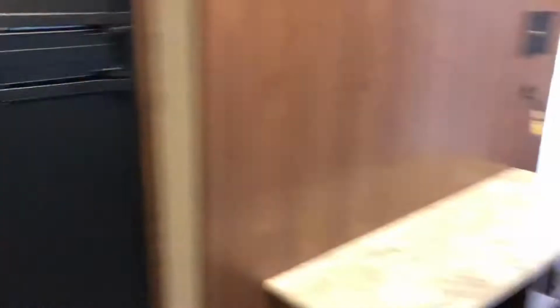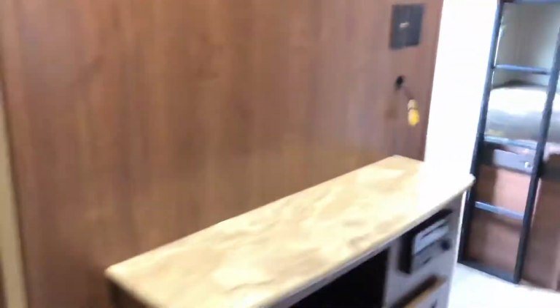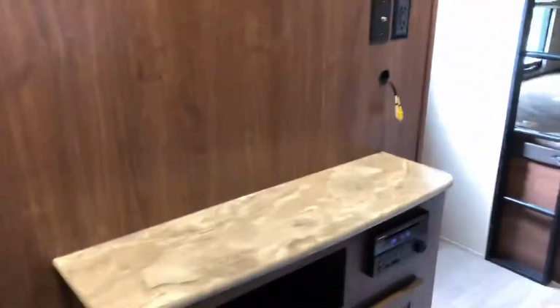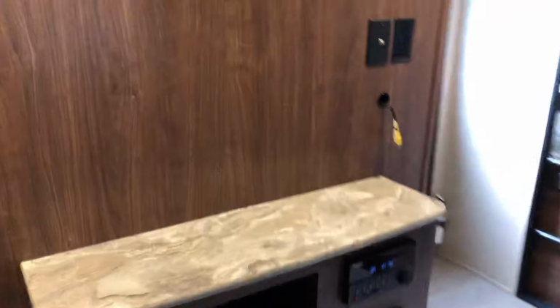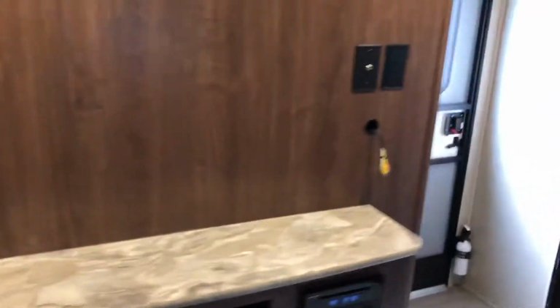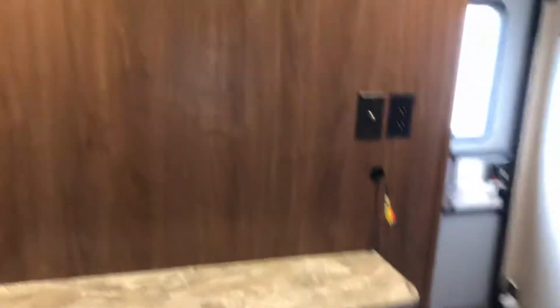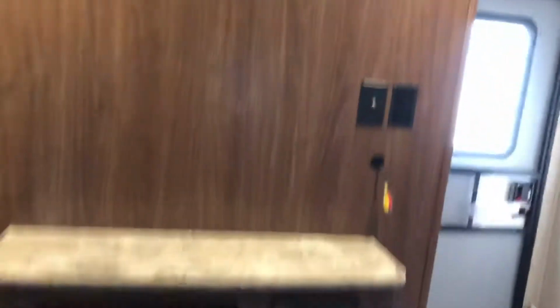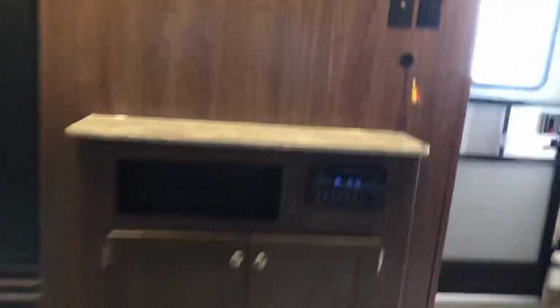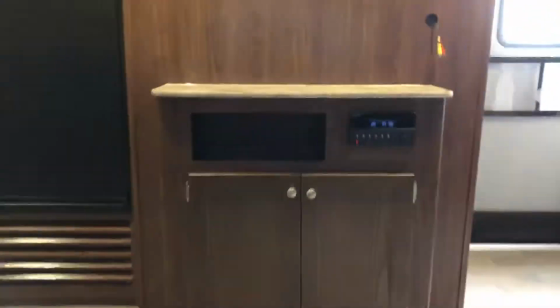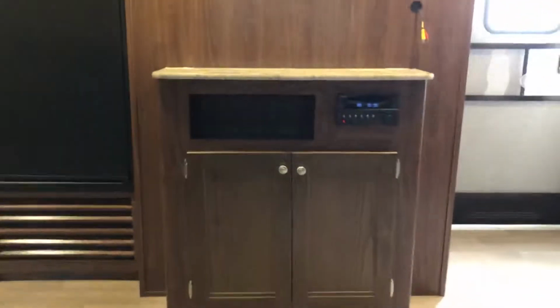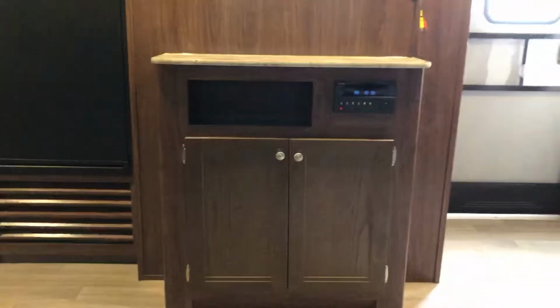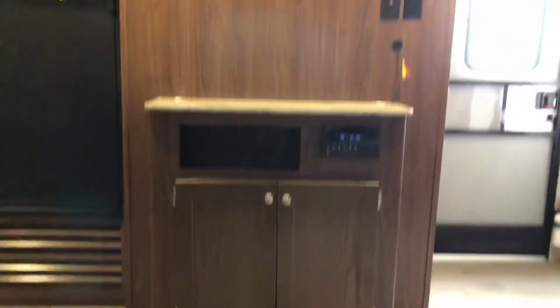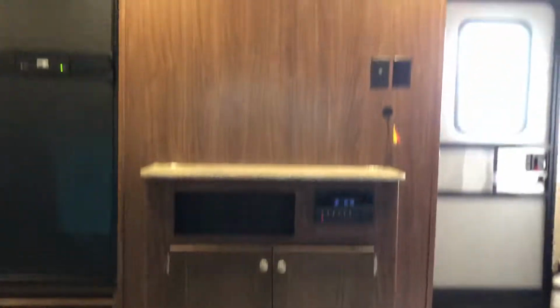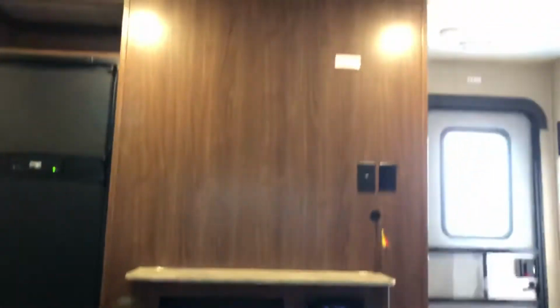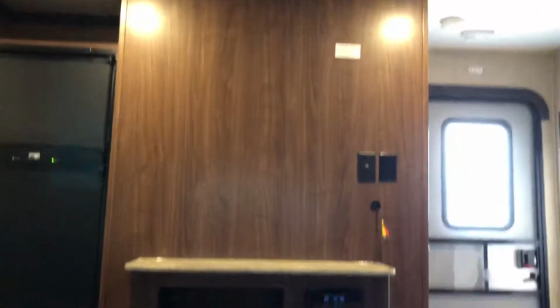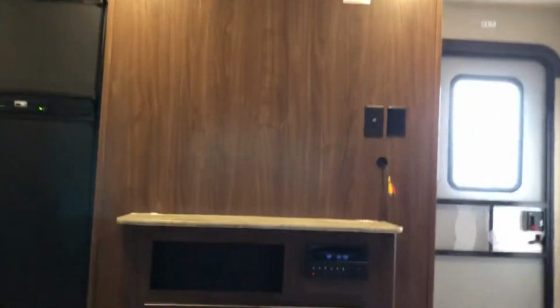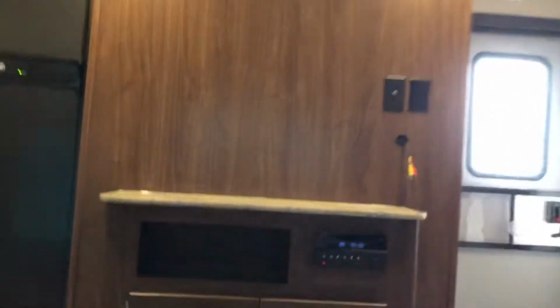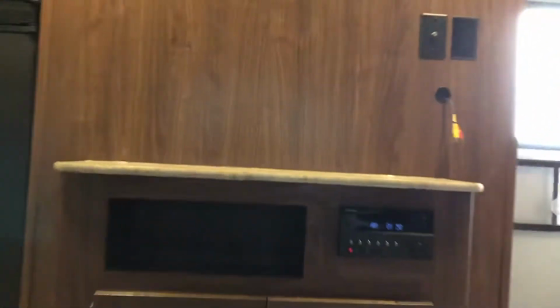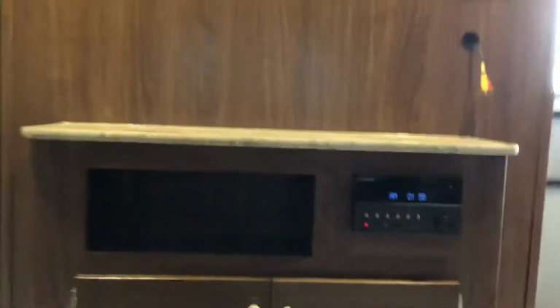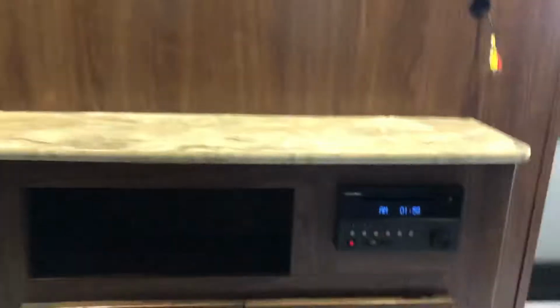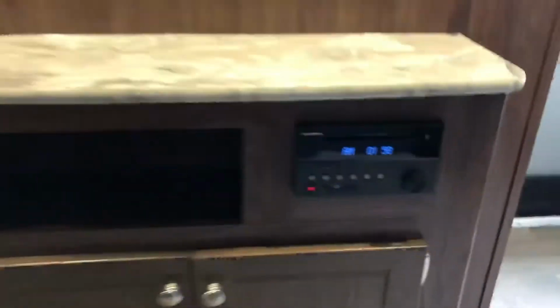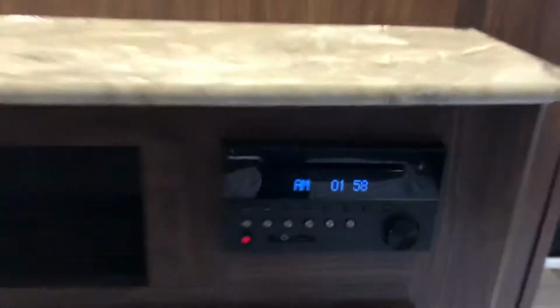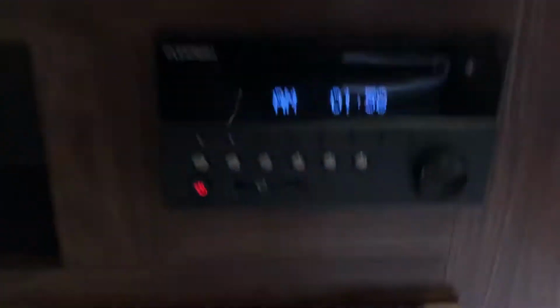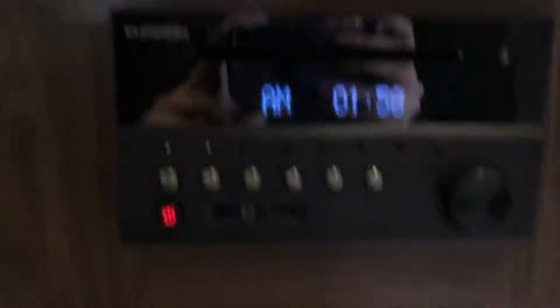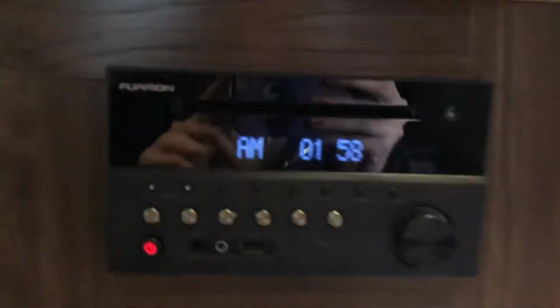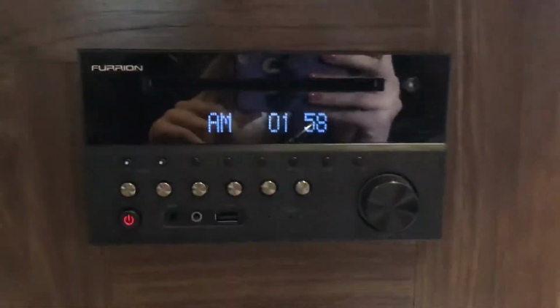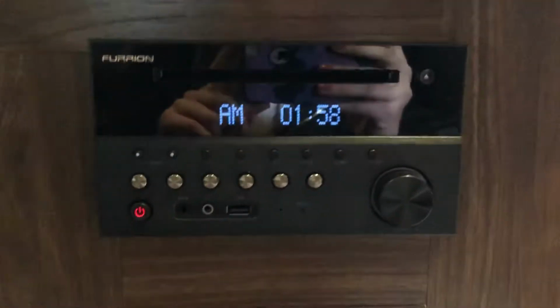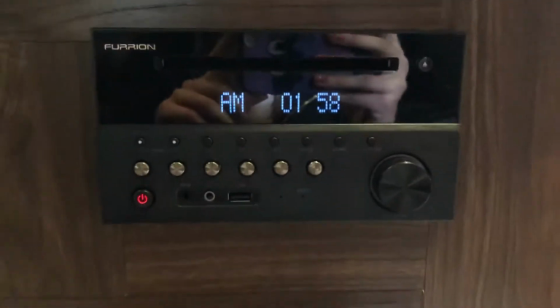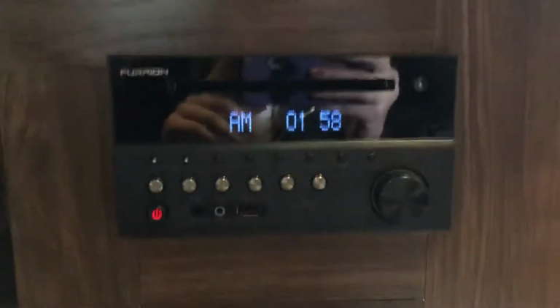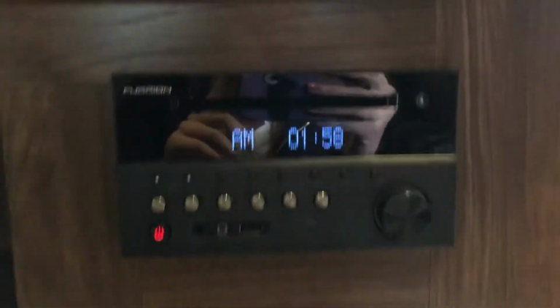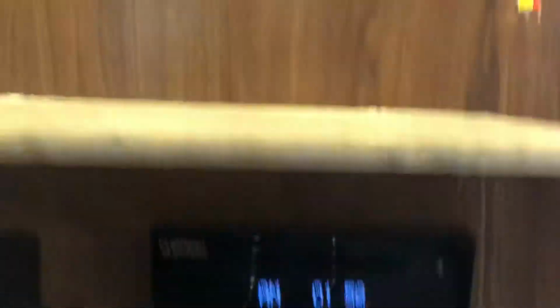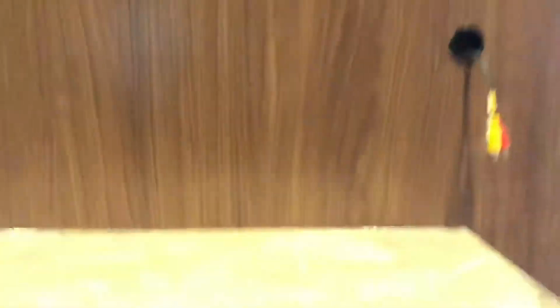Over here is your entertainment center. You've got room for a nice big TV, and there's an AM/FM radio and DVD player right here.